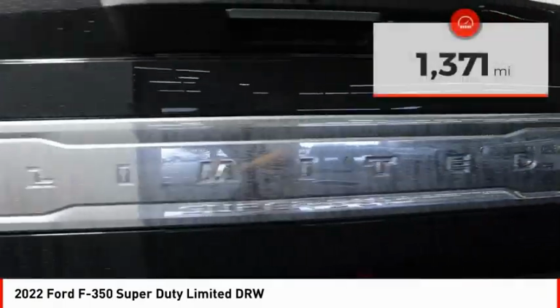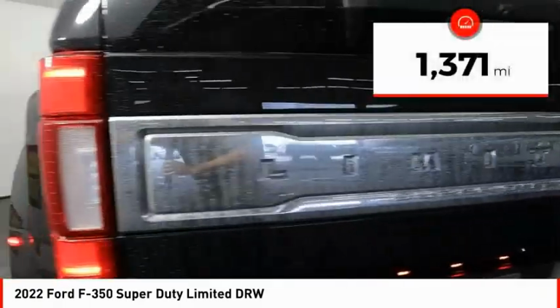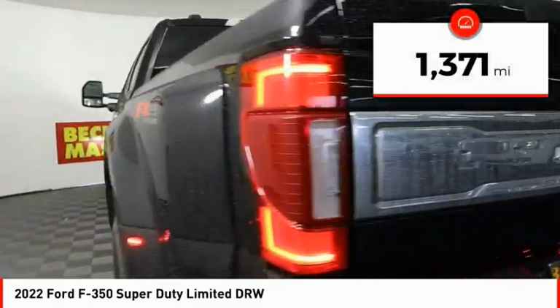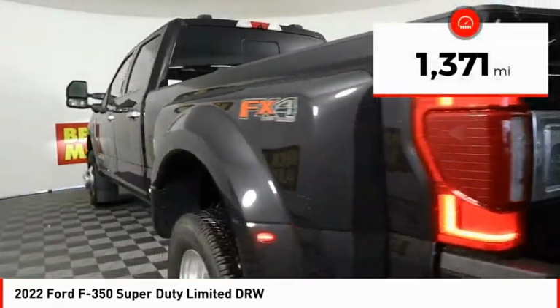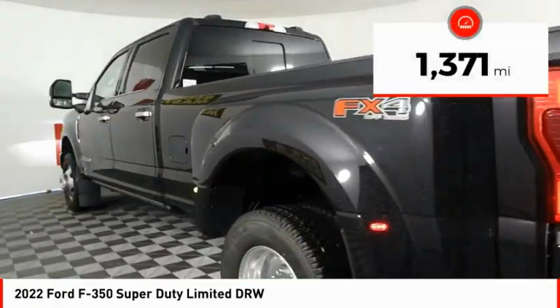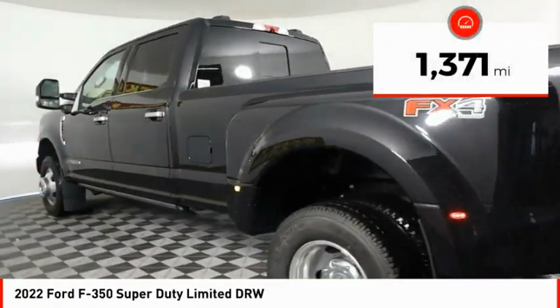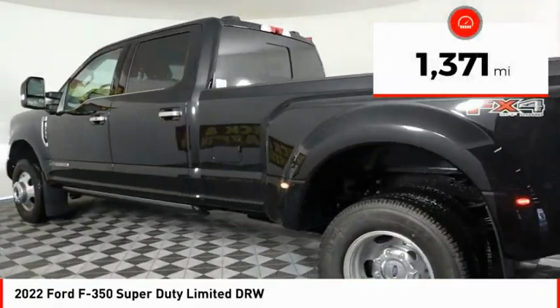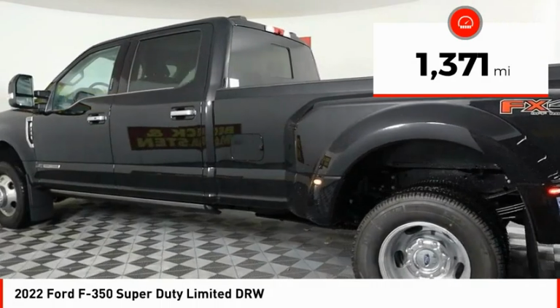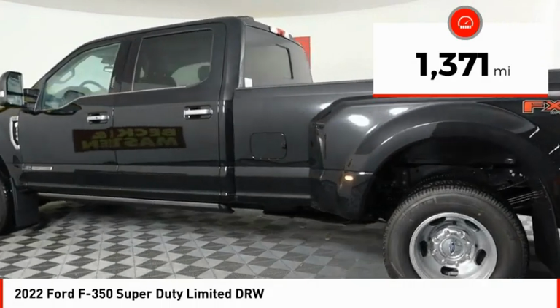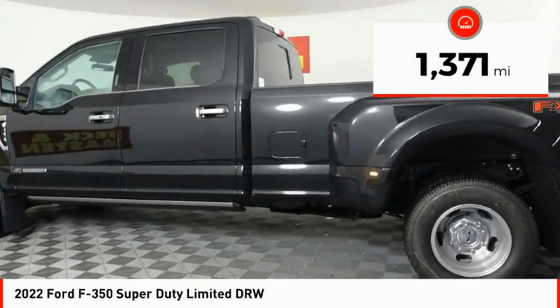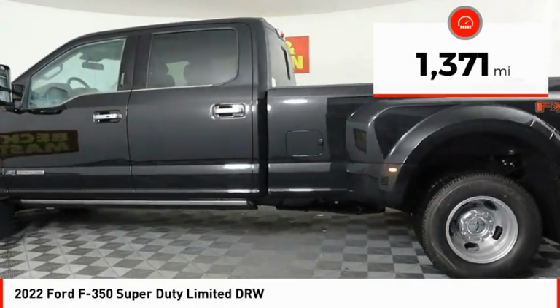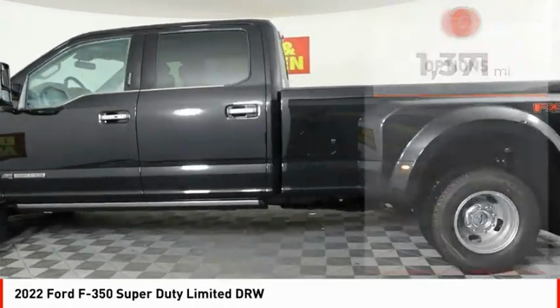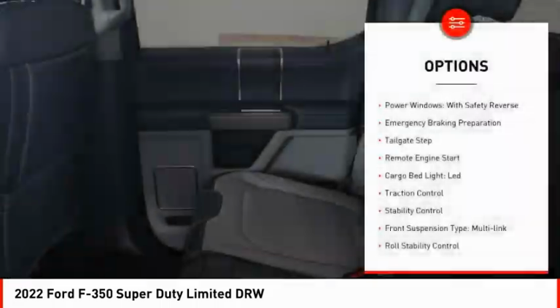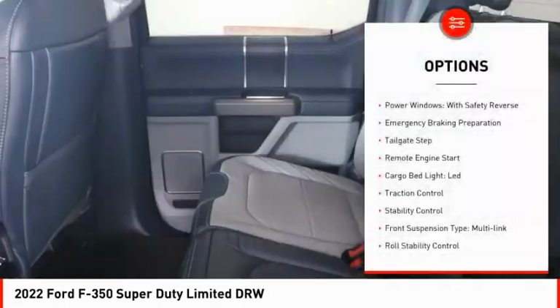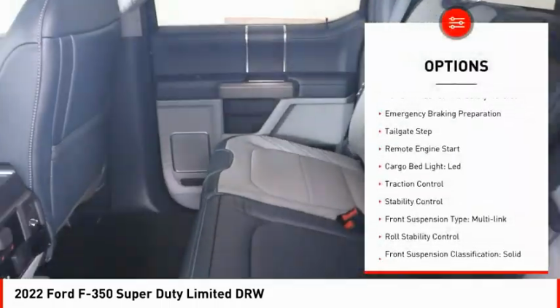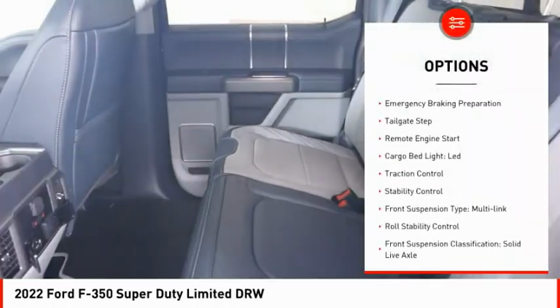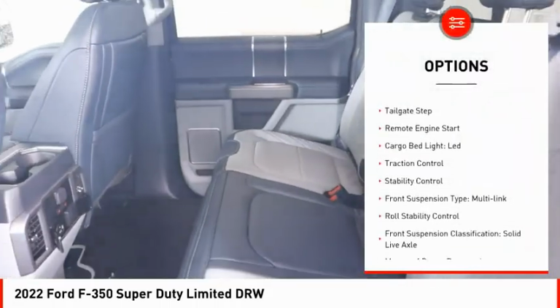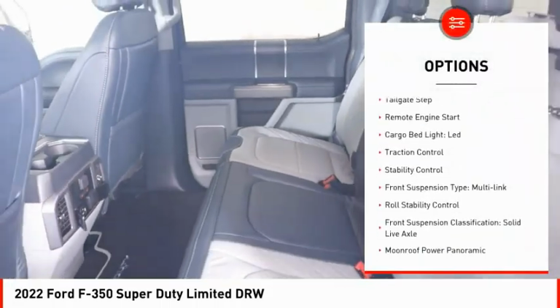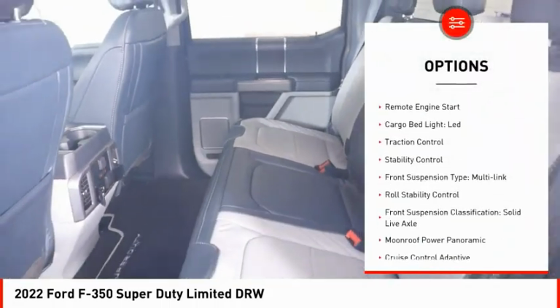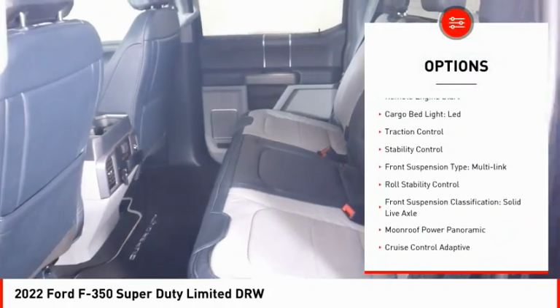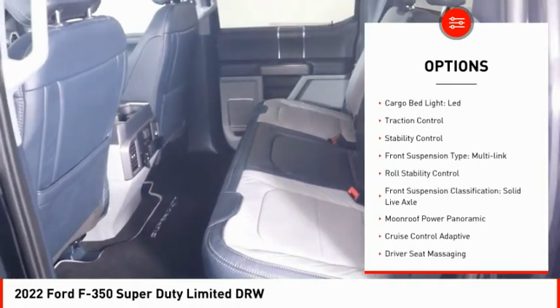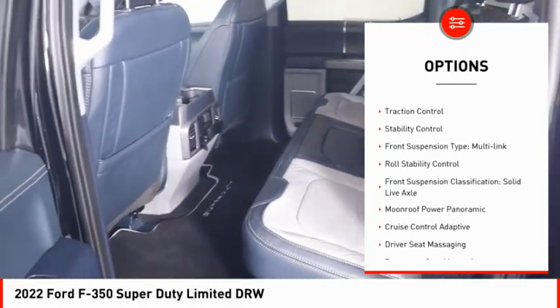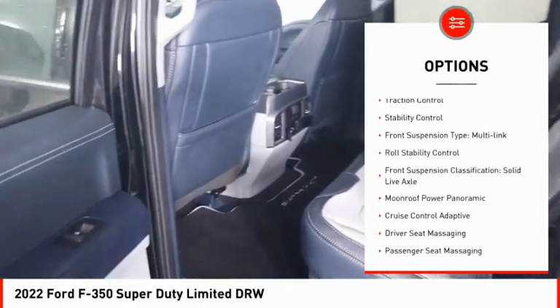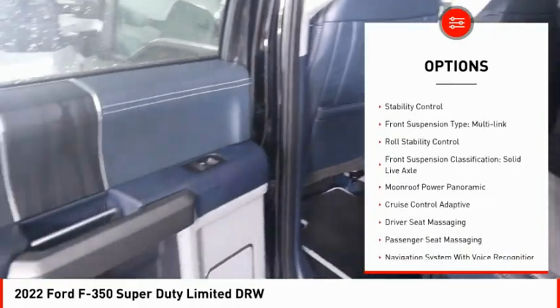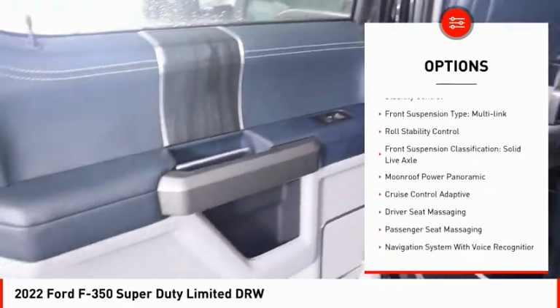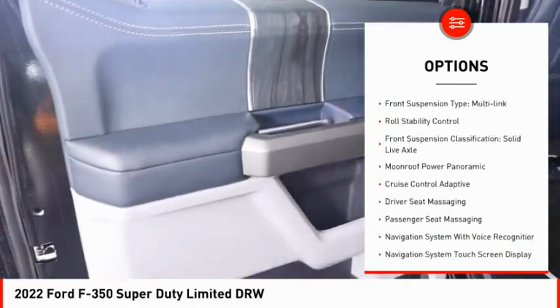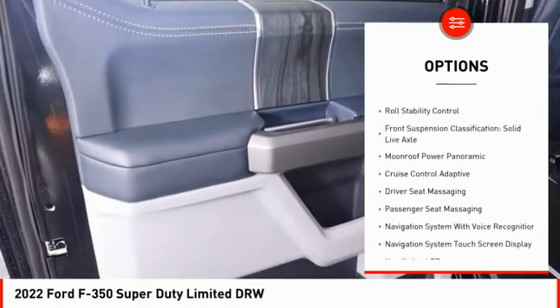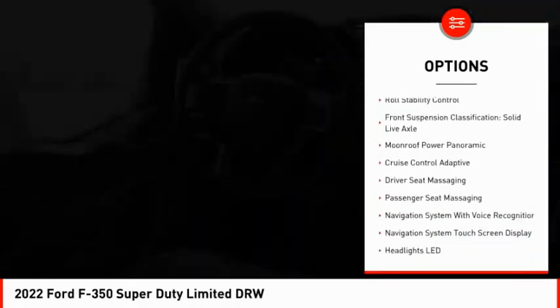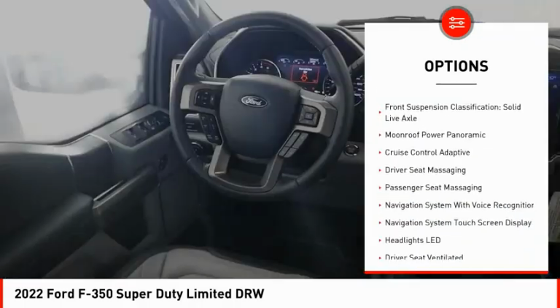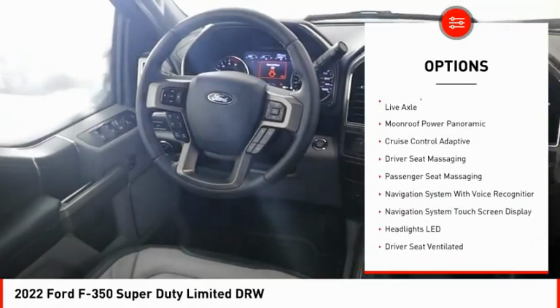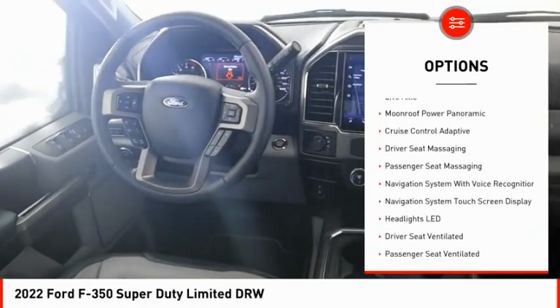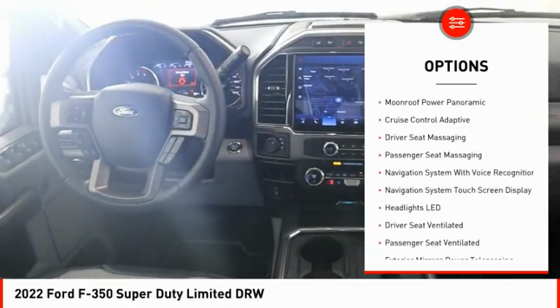This vehicle has less than 2,000 miles. Here are some of this vehicle's great options: power windows with safety reverse, emergency braking preparation, tailgate step, remote engine start, cargo bed light.